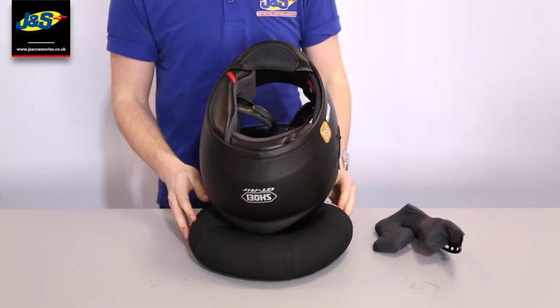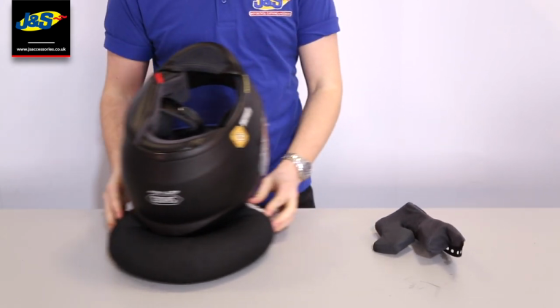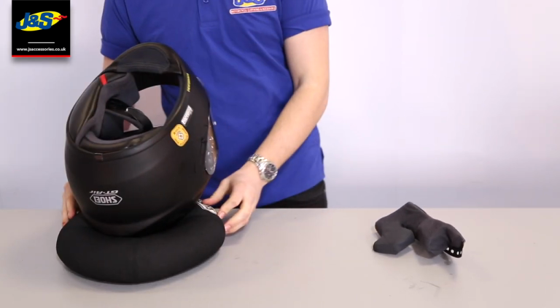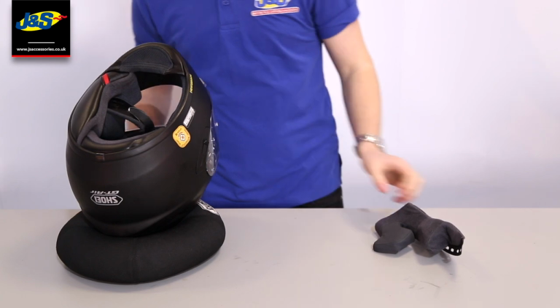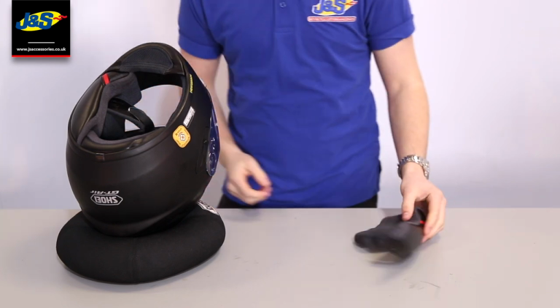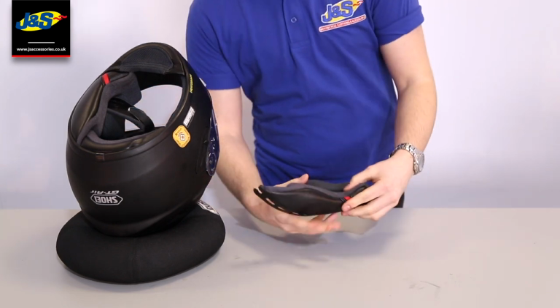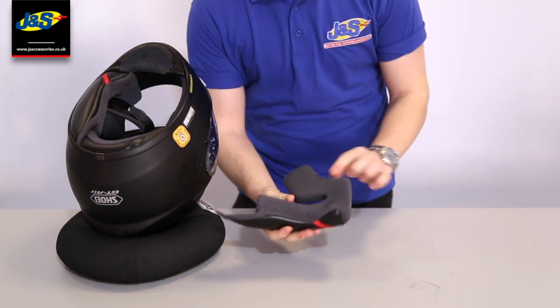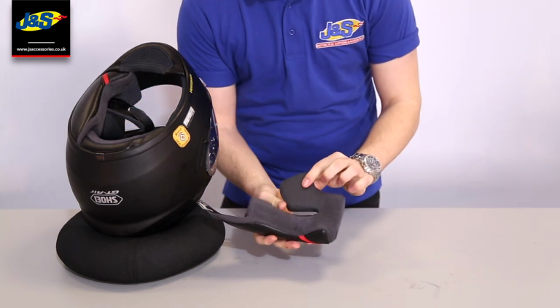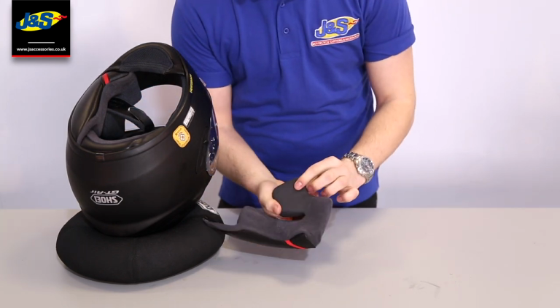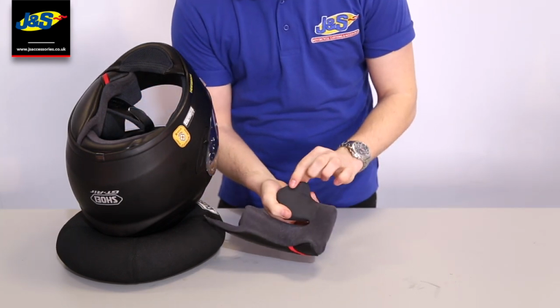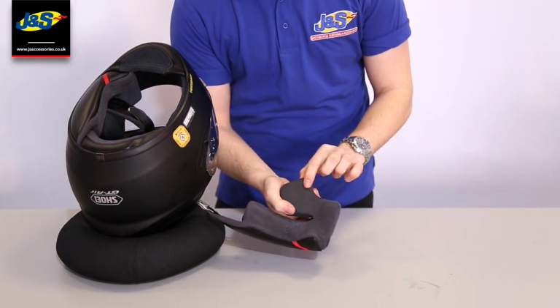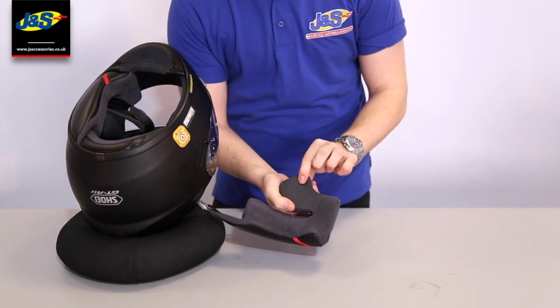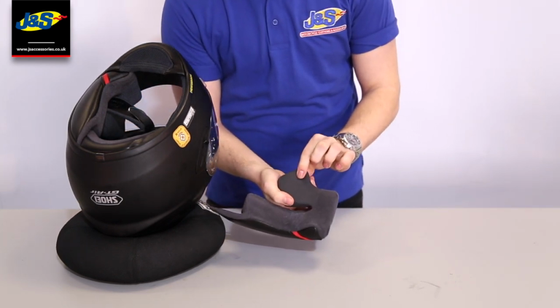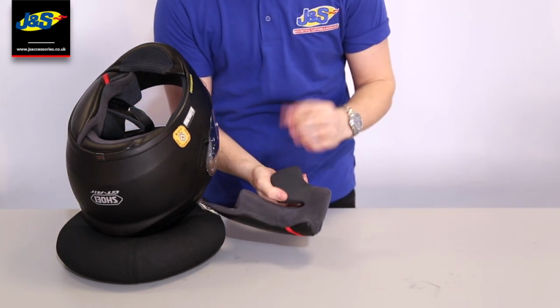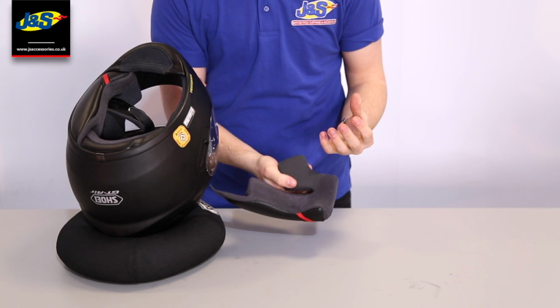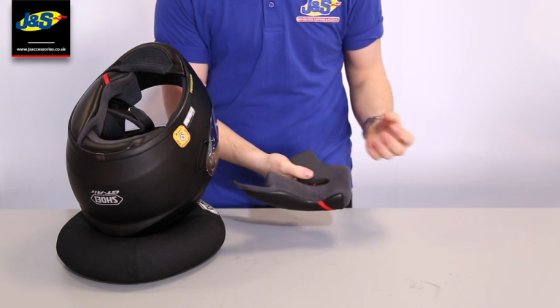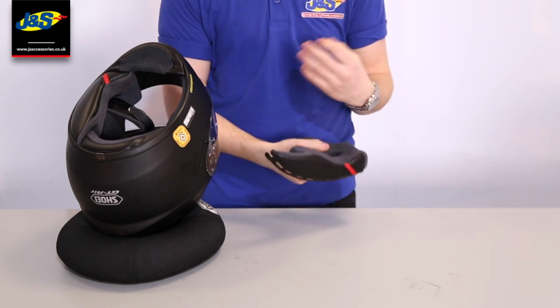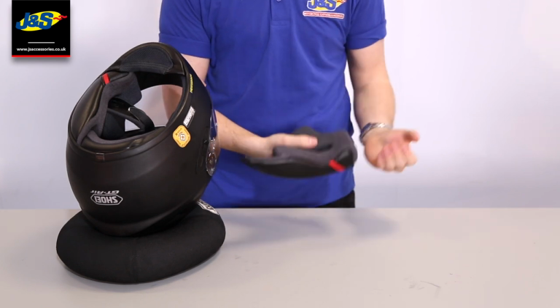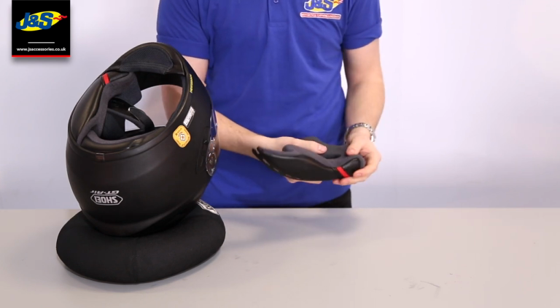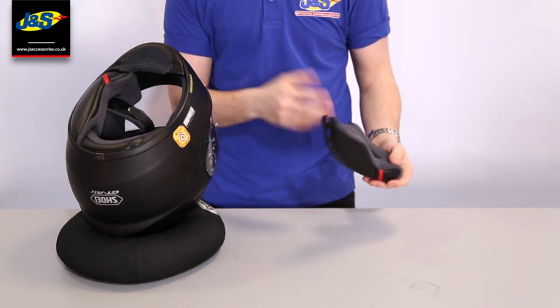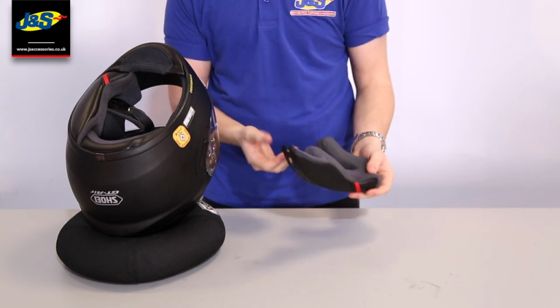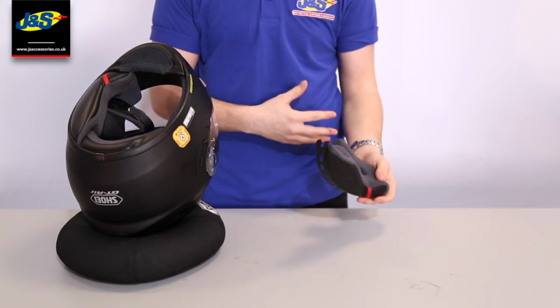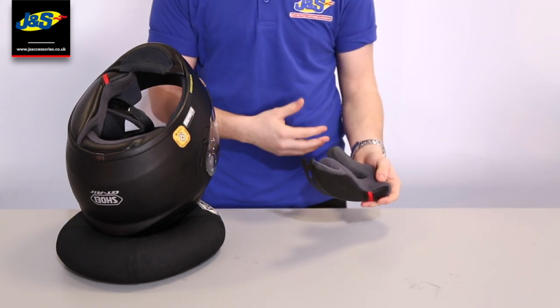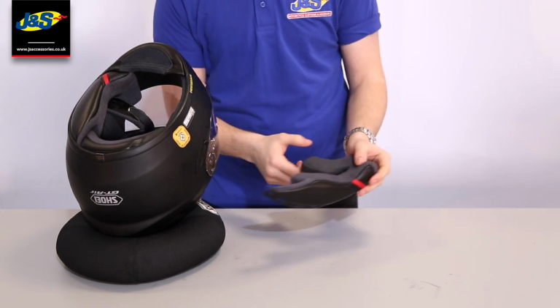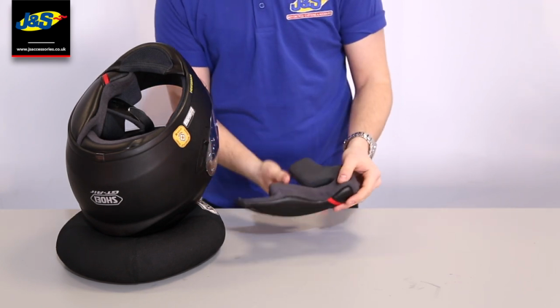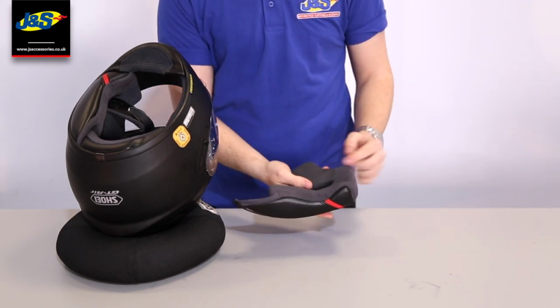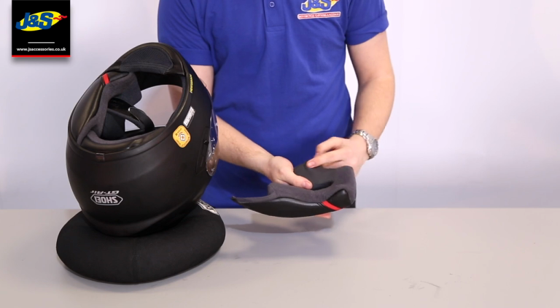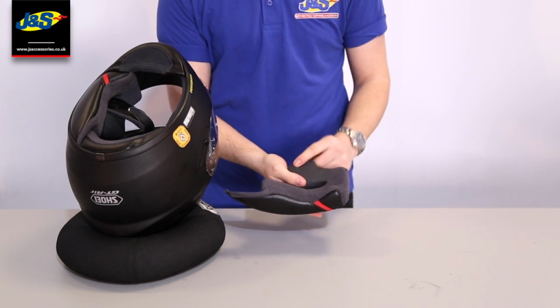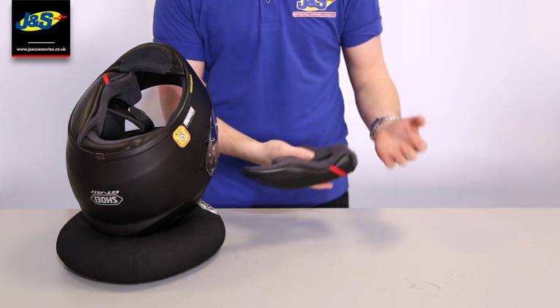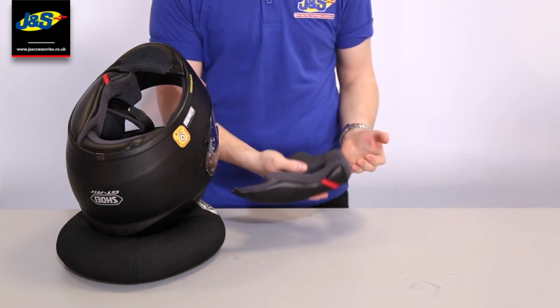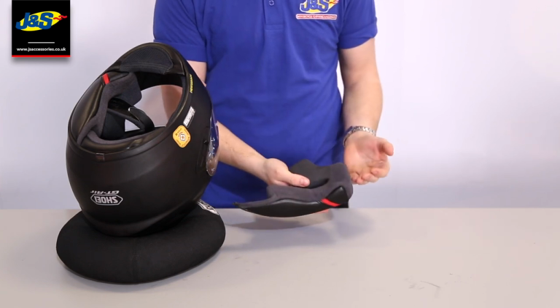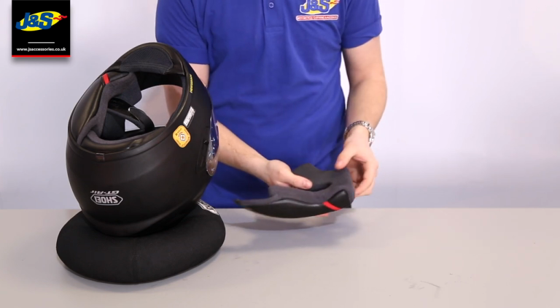While I've got this cheek pad out, I can also show you that the foam just here is actually made out of a thinner material. So if you wear glasses or want to wear sunglasses instead of using the internal sun visor, you can slide them on a lot easier and it doesn't put any pressure on your head.